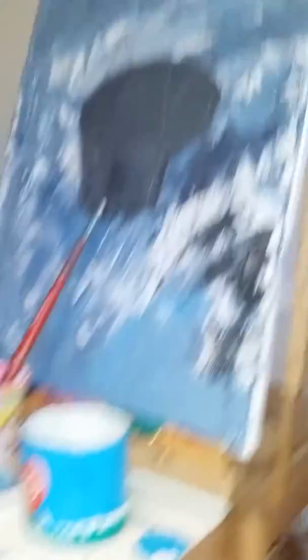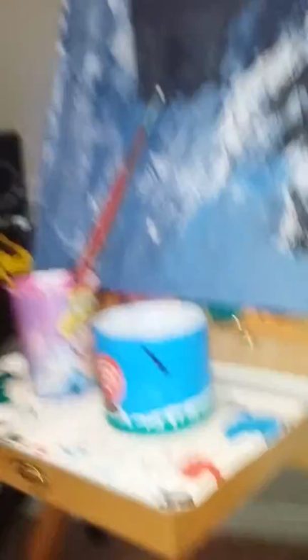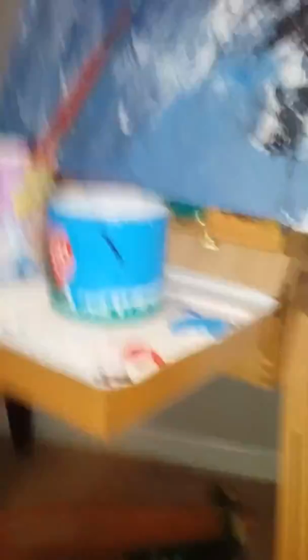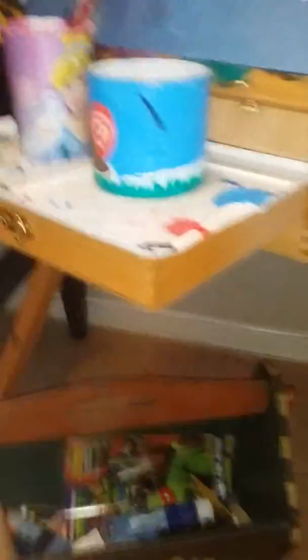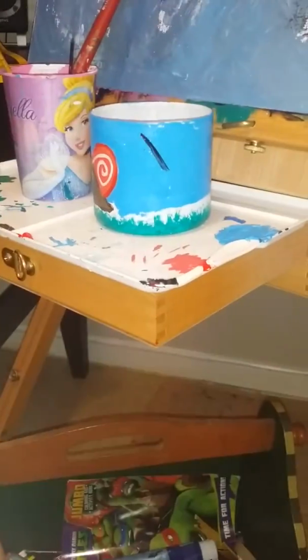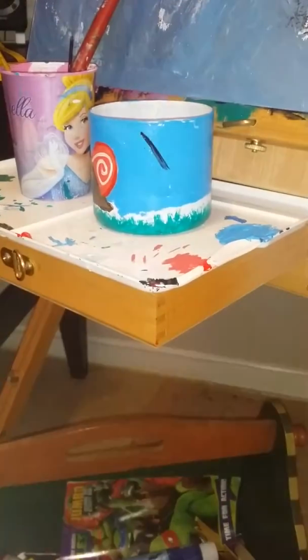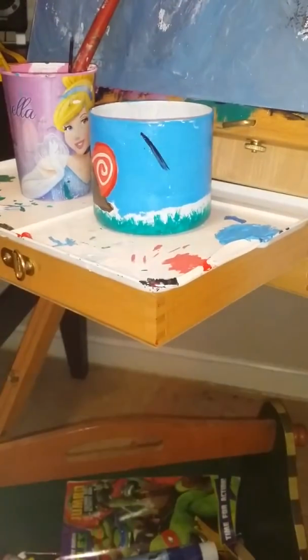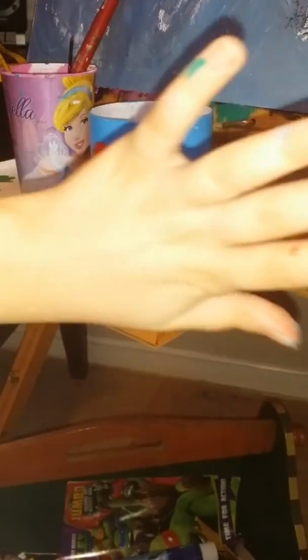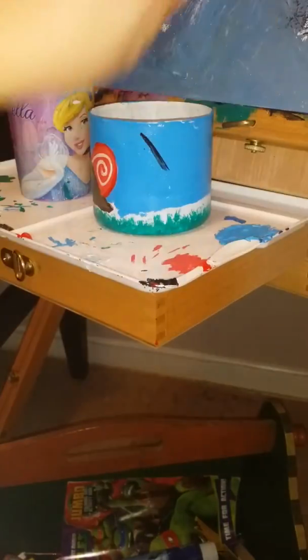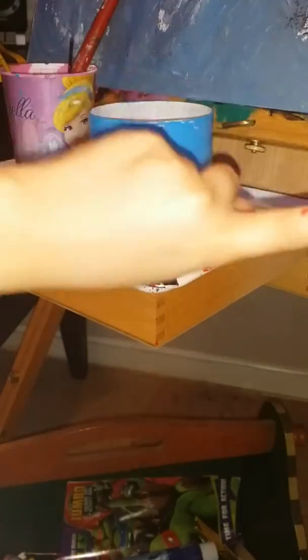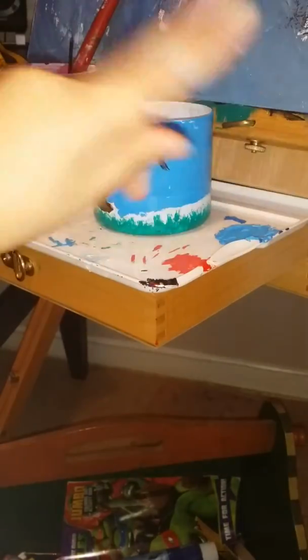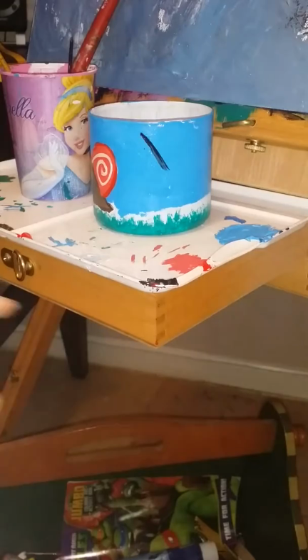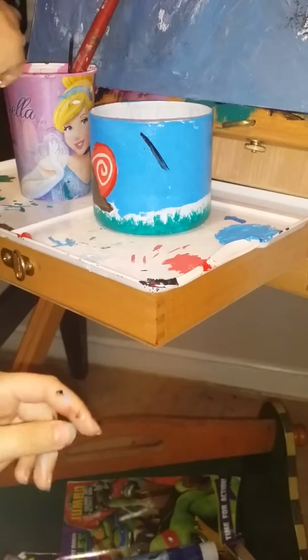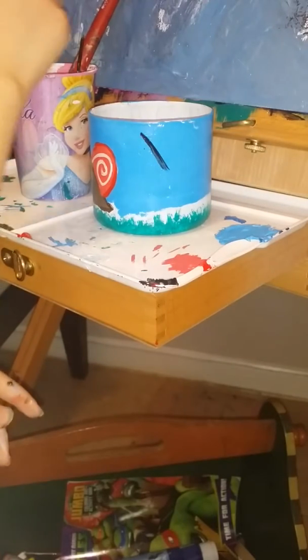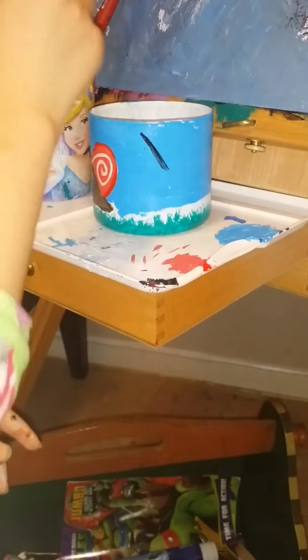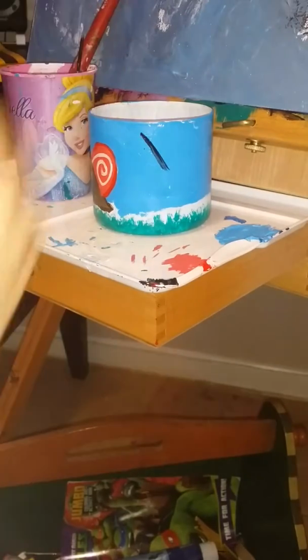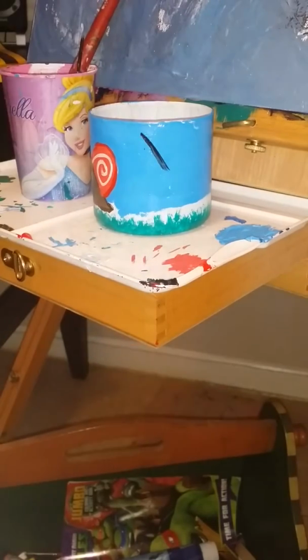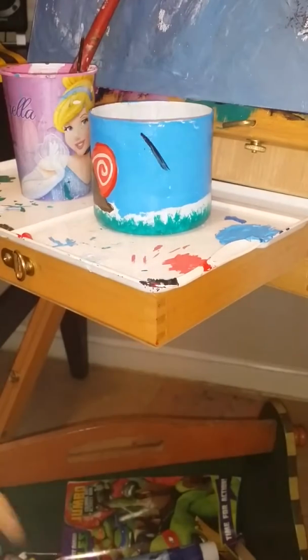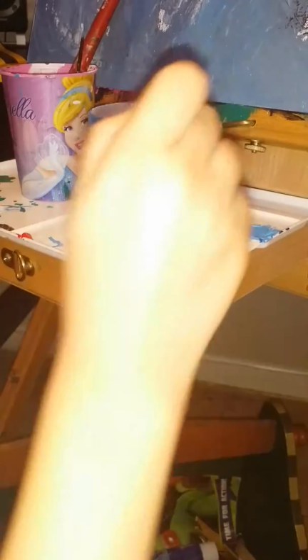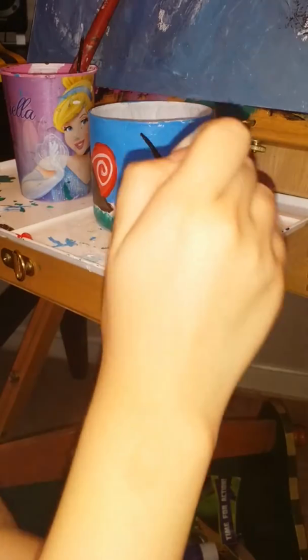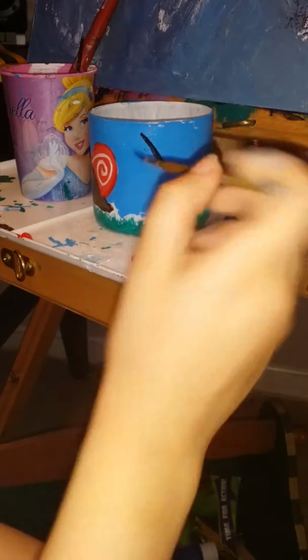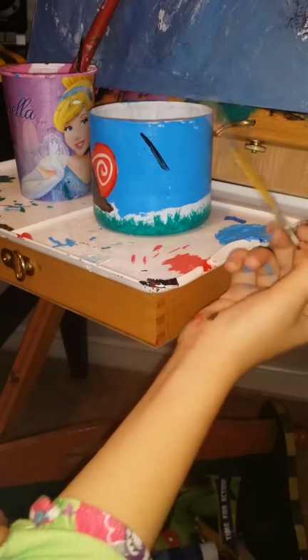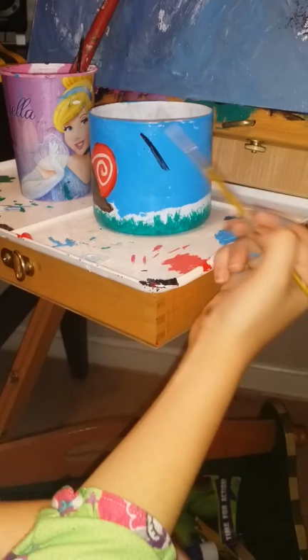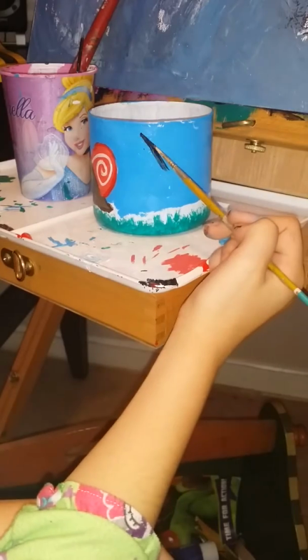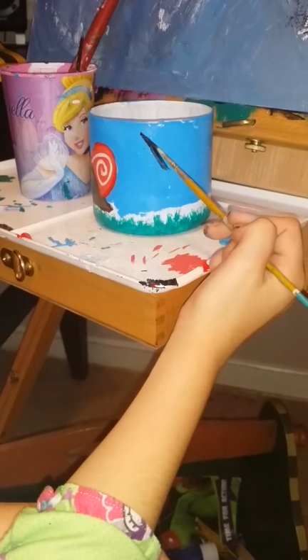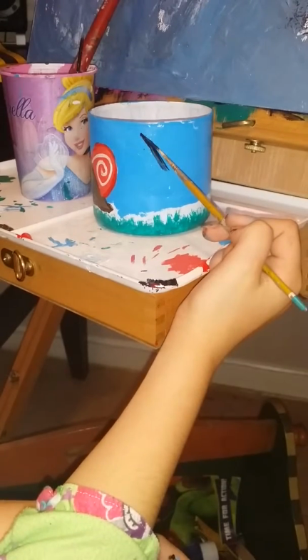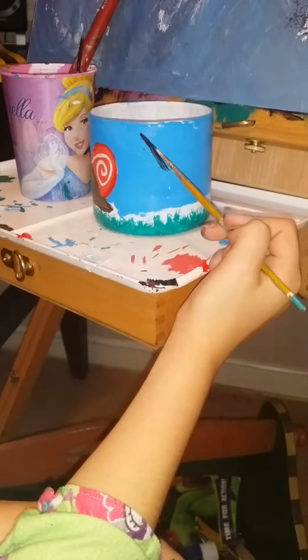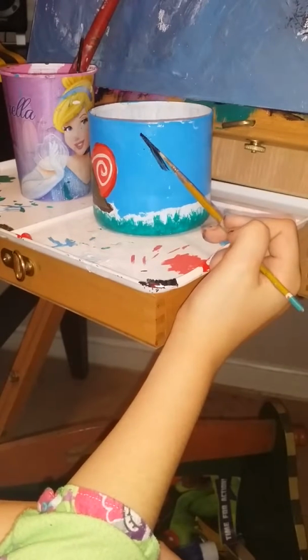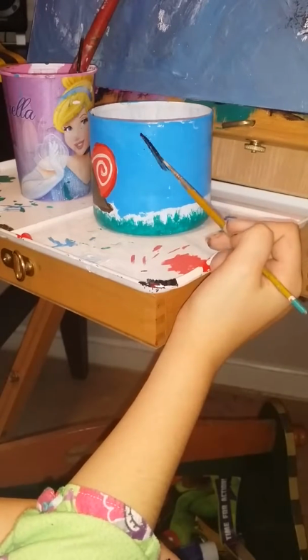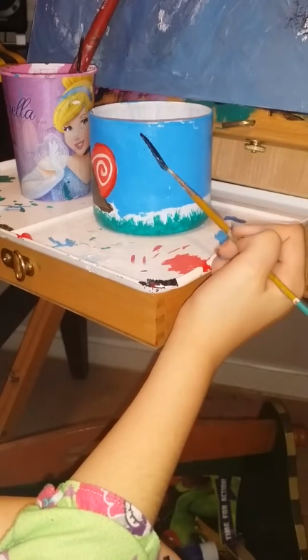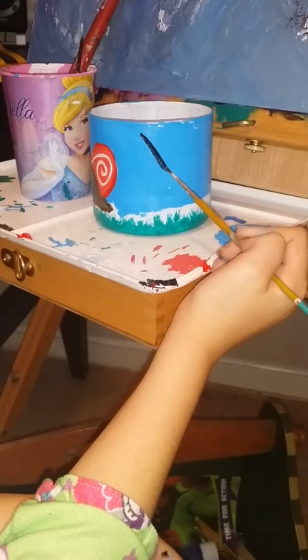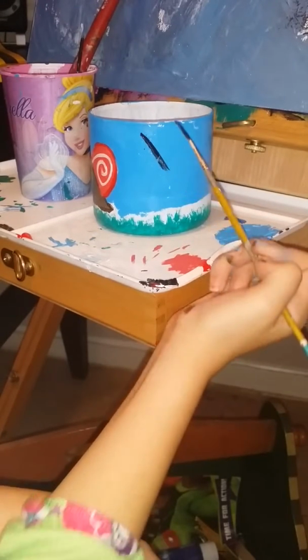Hey guys, we're back. This is DIY part 5 of episode 1. Yes, this is a big-ish project — maybe one of the second or fourth biggest ones I've ever done.